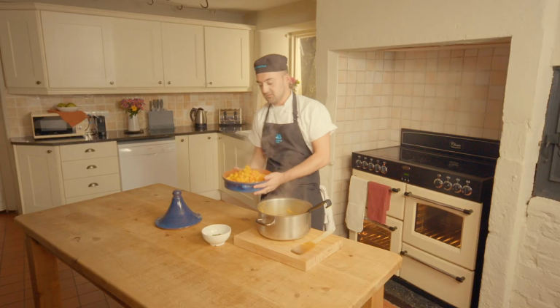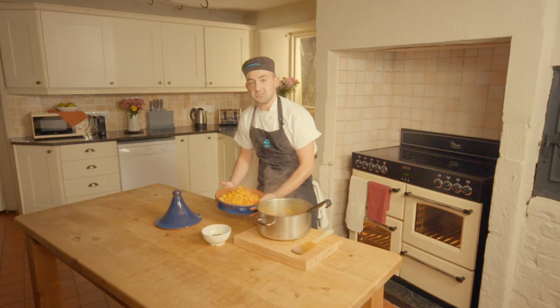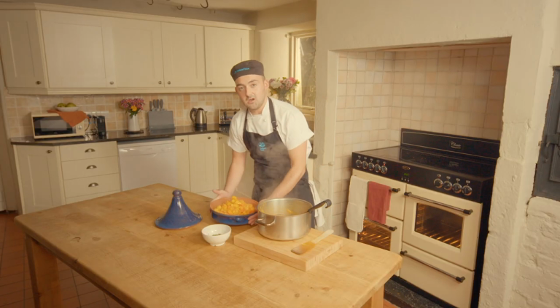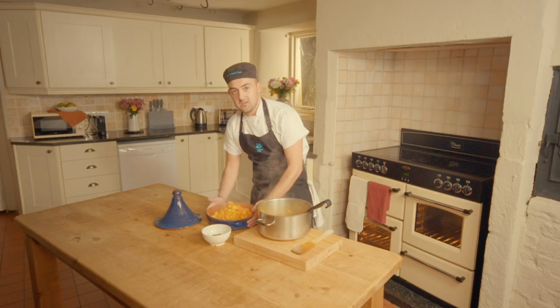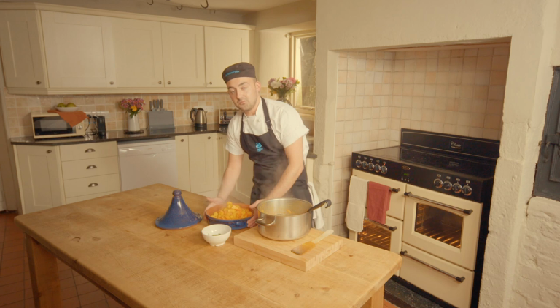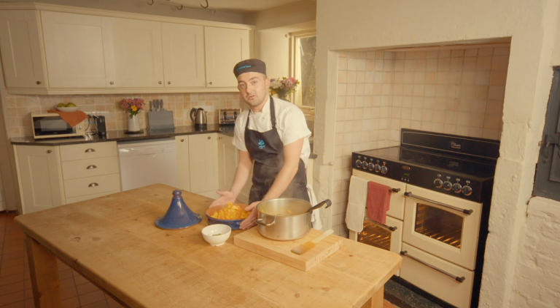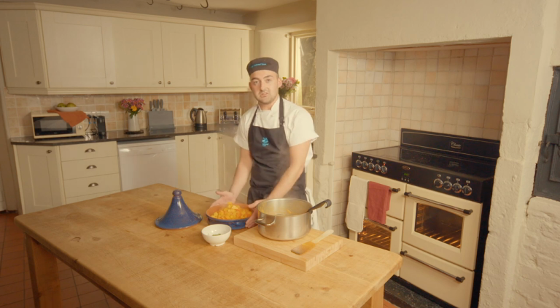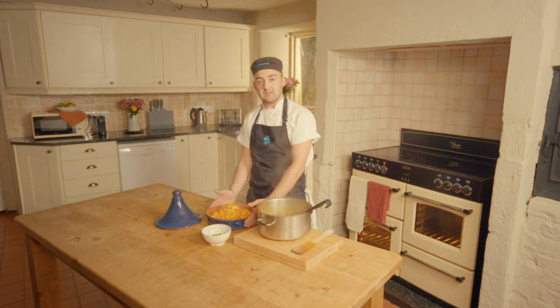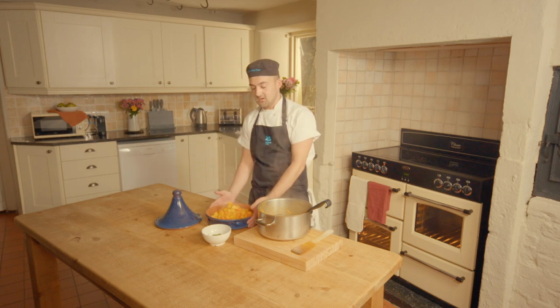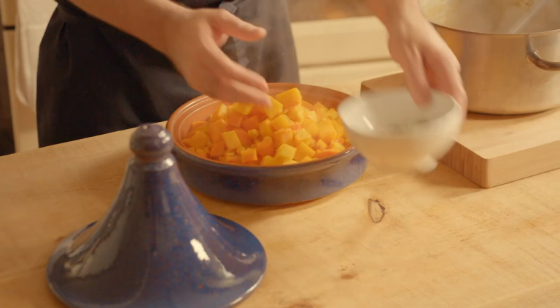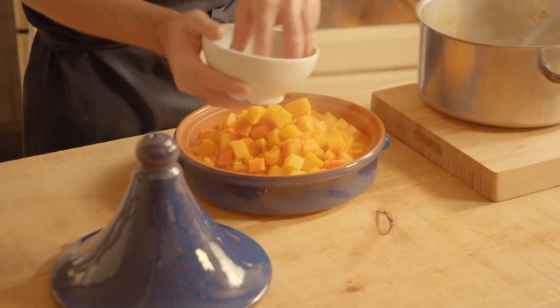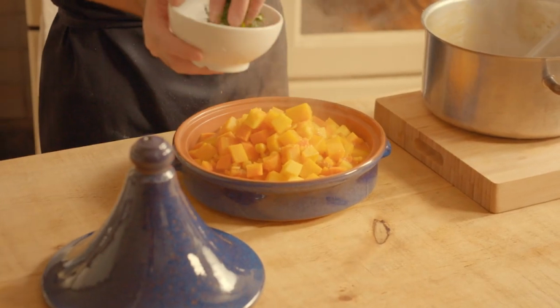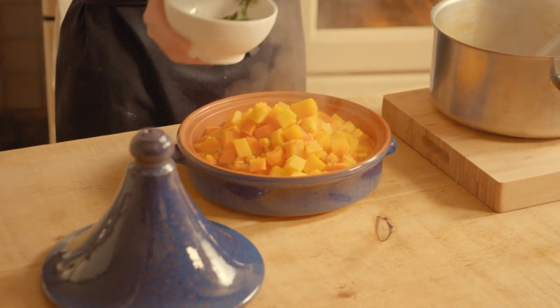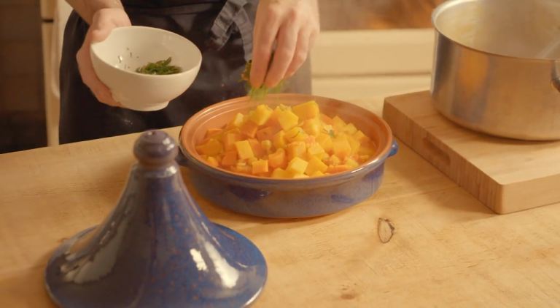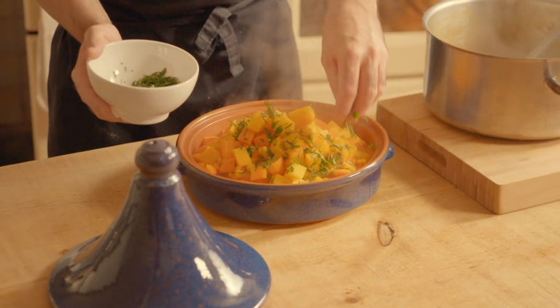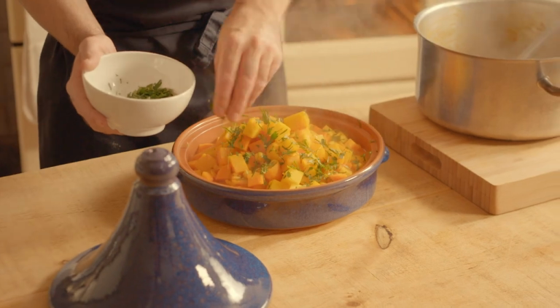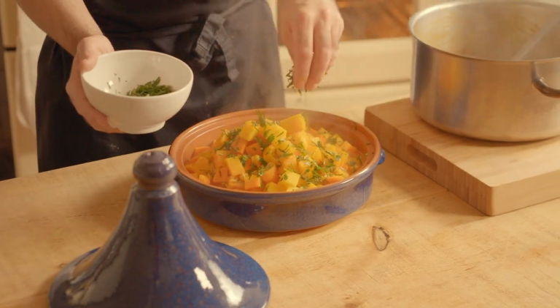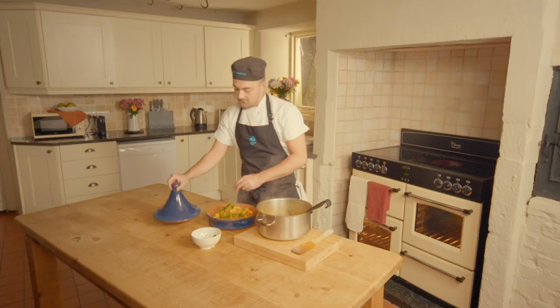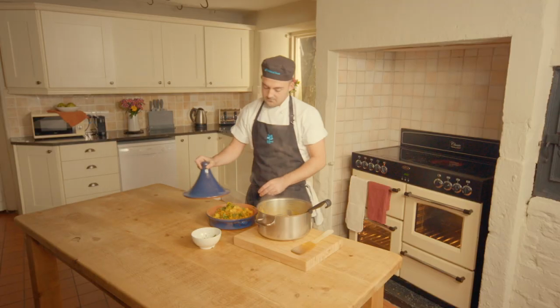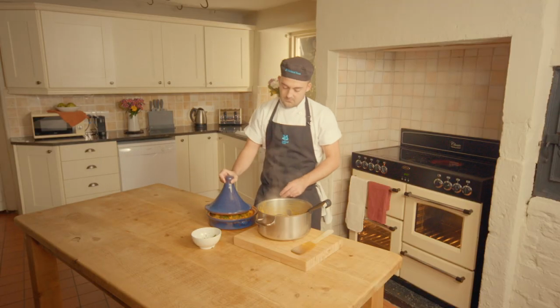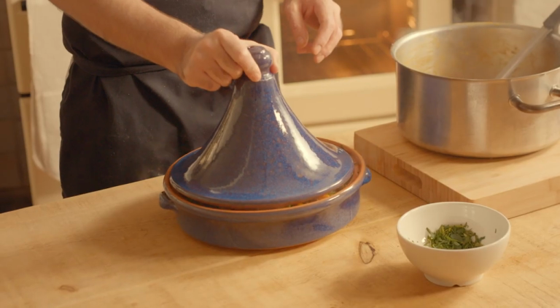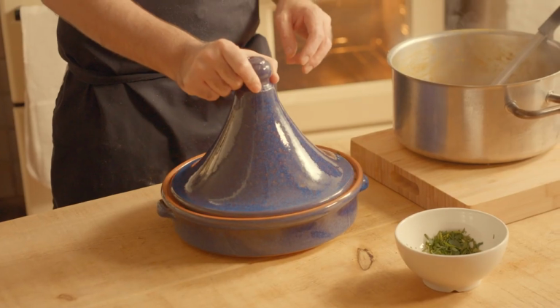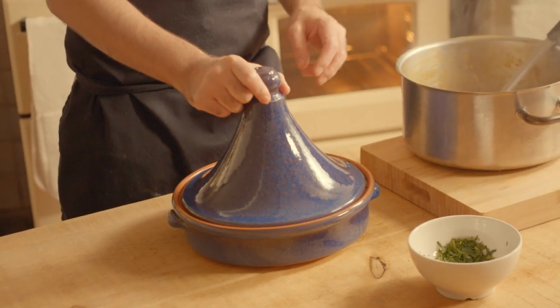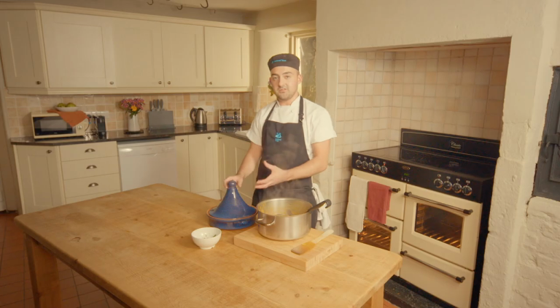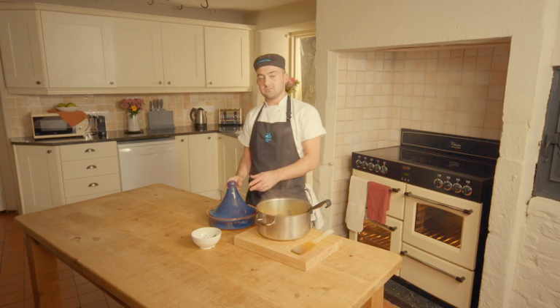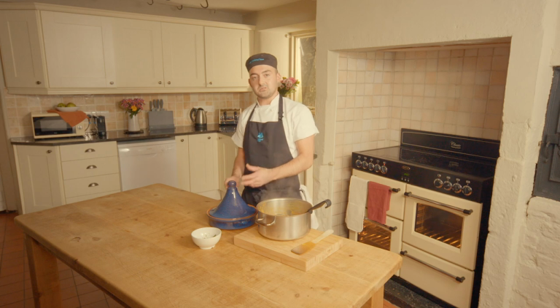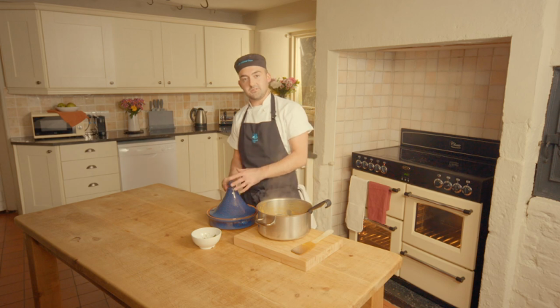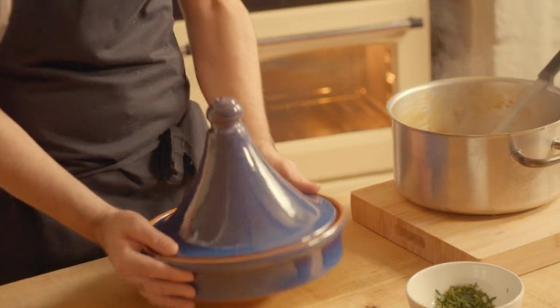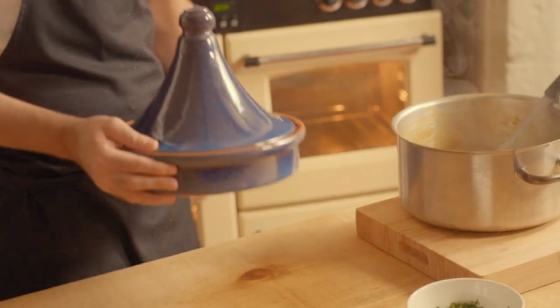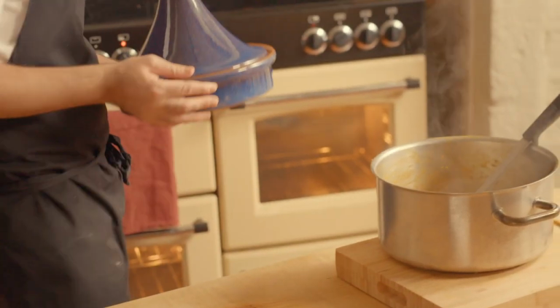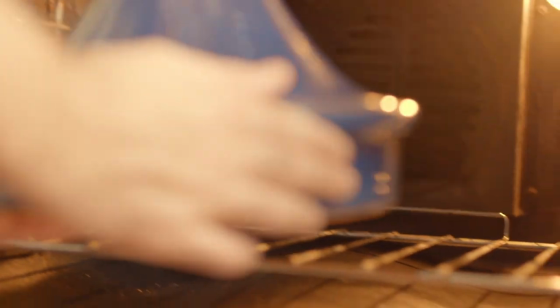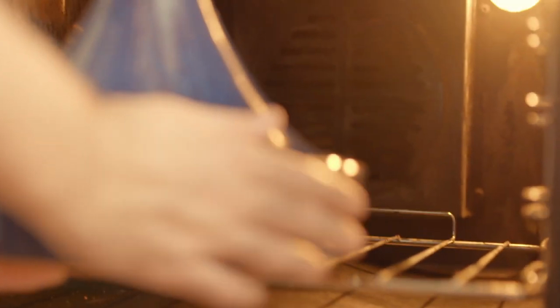If you don't have a tagine at home, any ovenproof casserole dish with a lid will work. We're just going to finish this off with a little bit of chopped parsley. This is going to go into the oven for around 45 minutes, or until the vegetables are soft. It's going to be perfect served with a crusty bread roll.